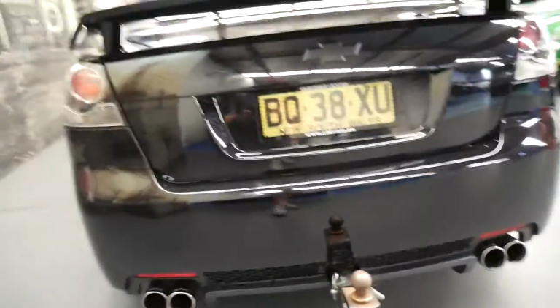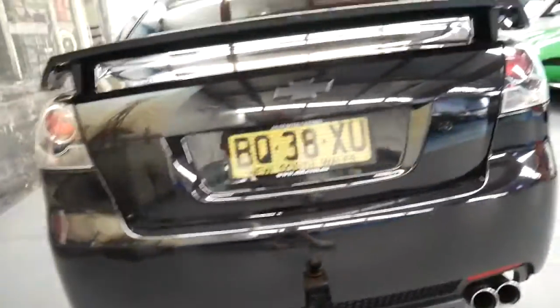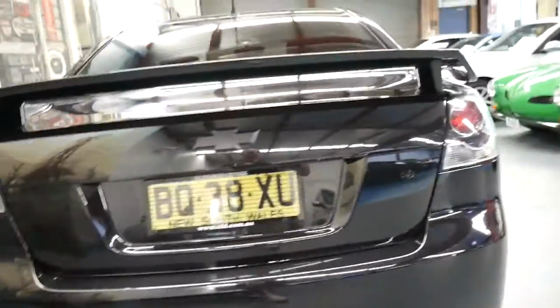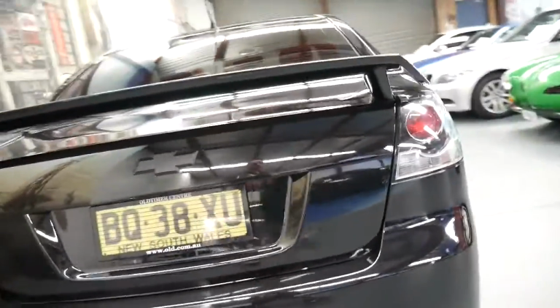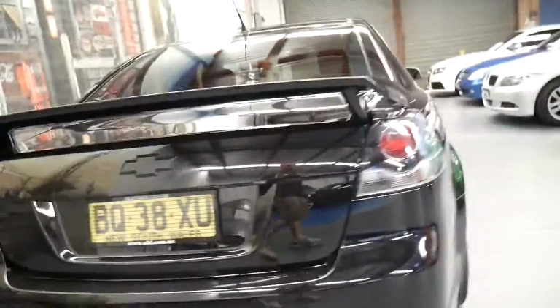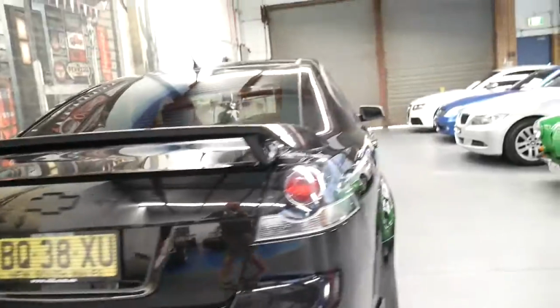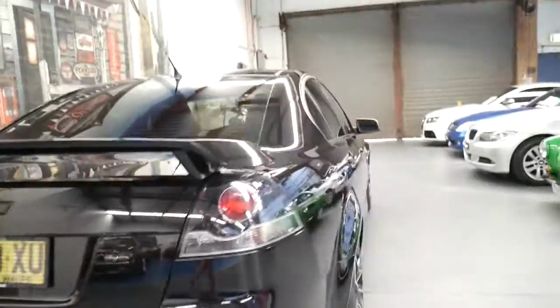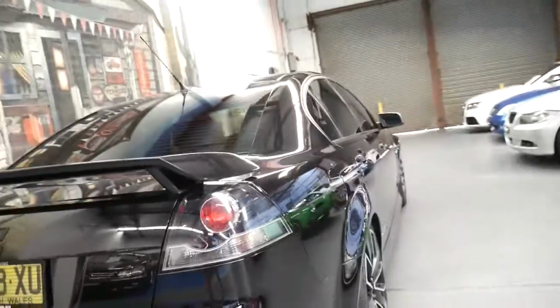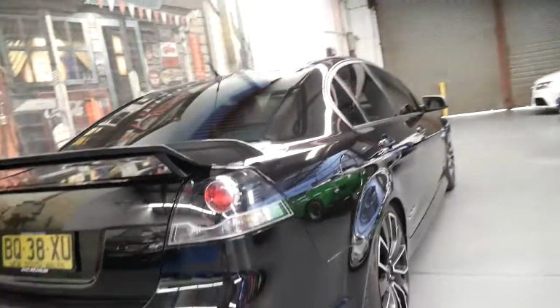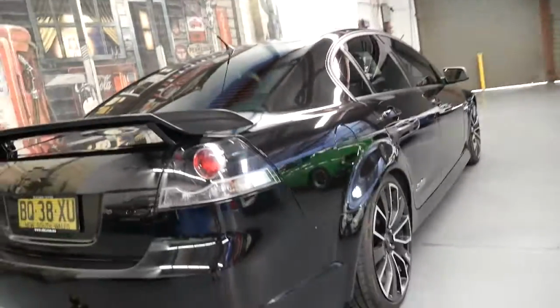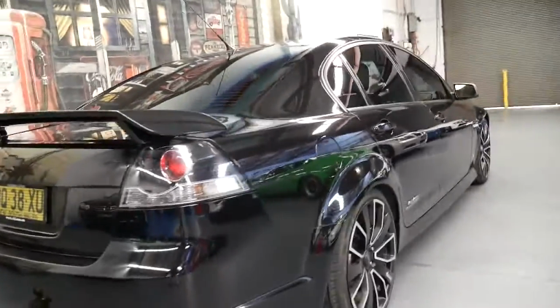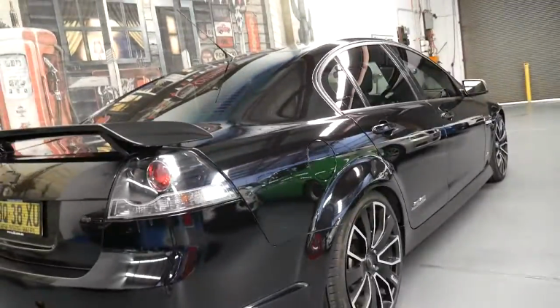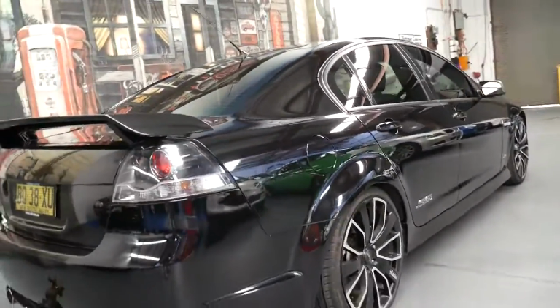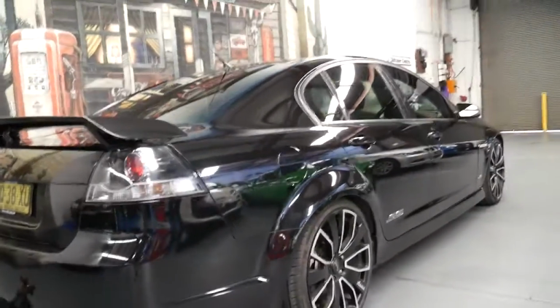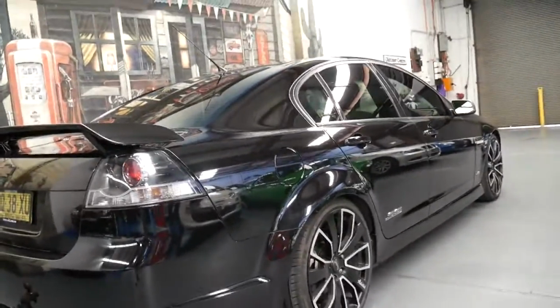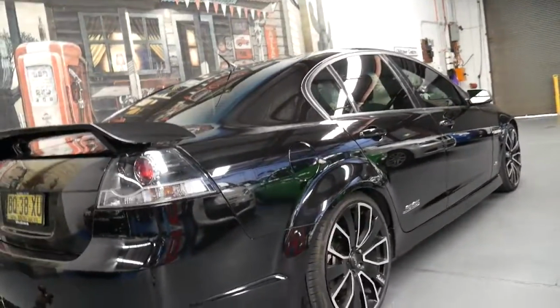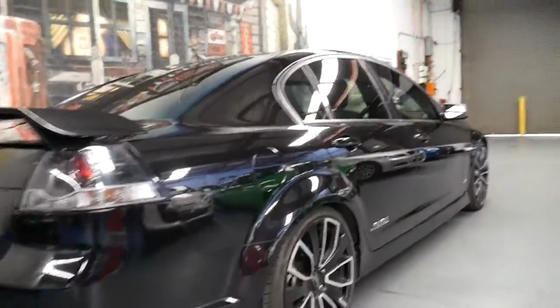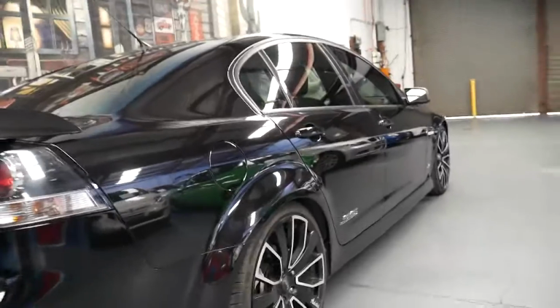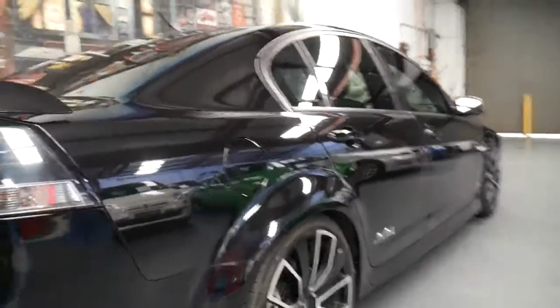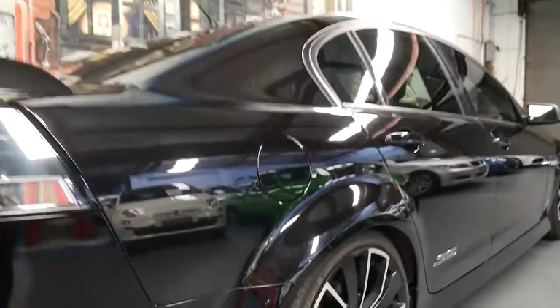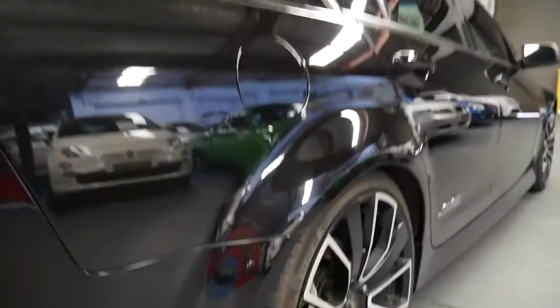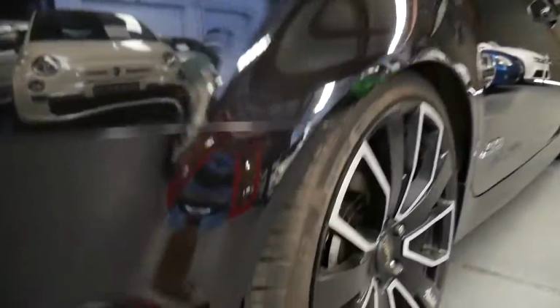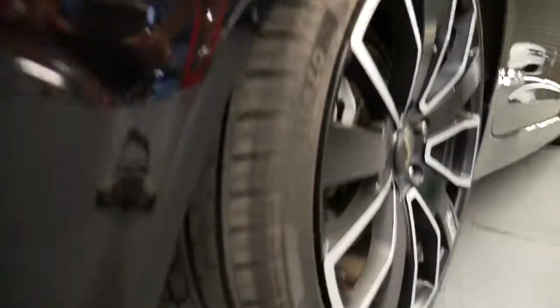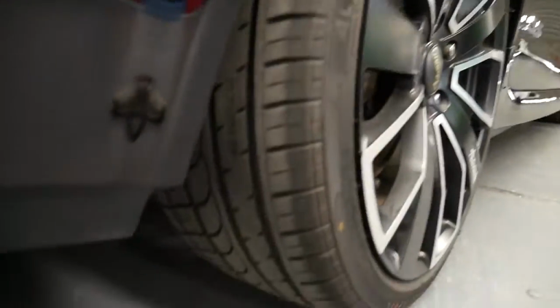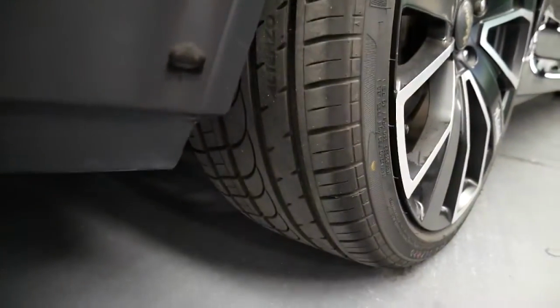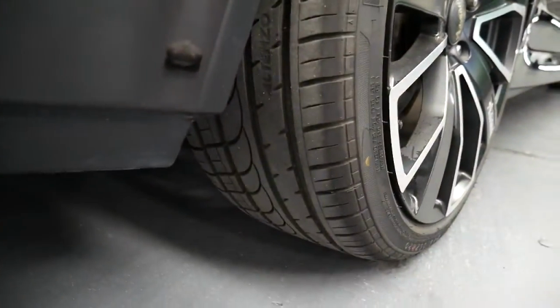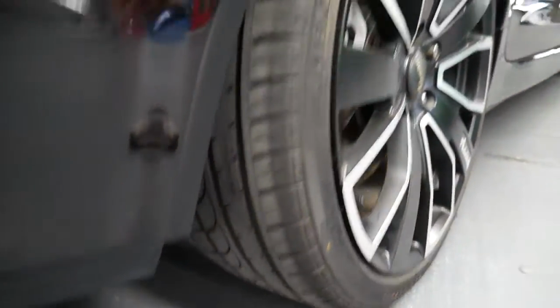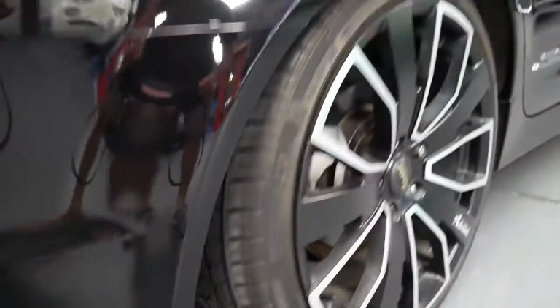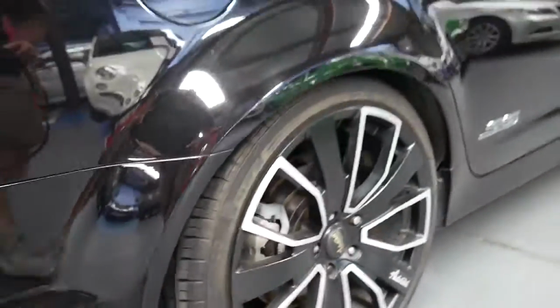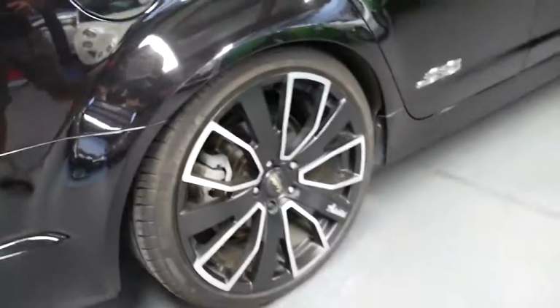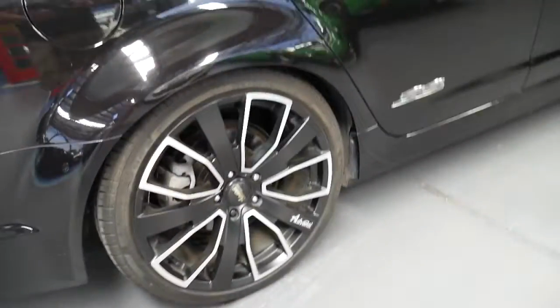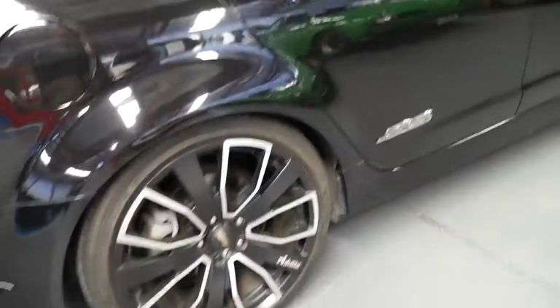It's in immaculate condition. It was actually owned by an older guy who didn't drive it. You know, the tyres are in superb condition. 20-inch alloy wheels — the aftermarket wheels are Advante.